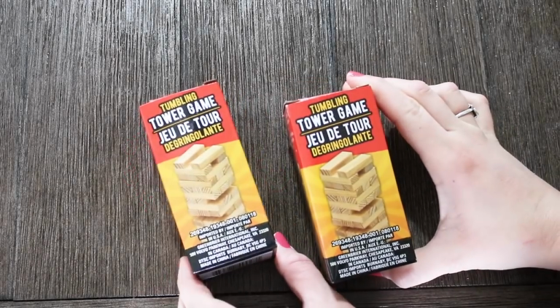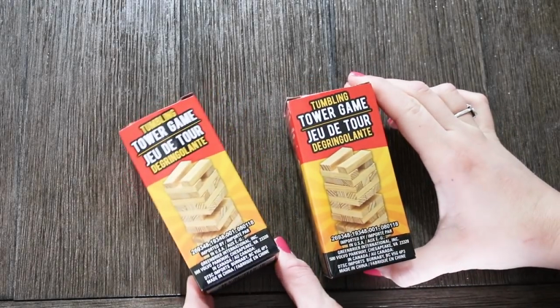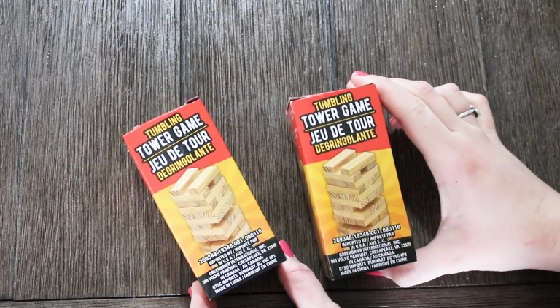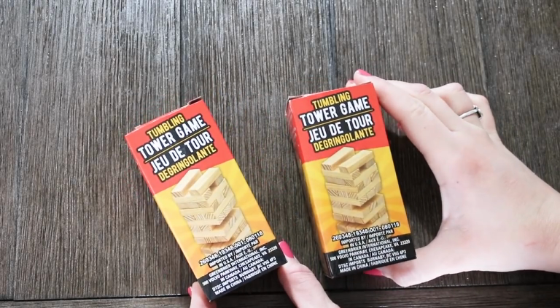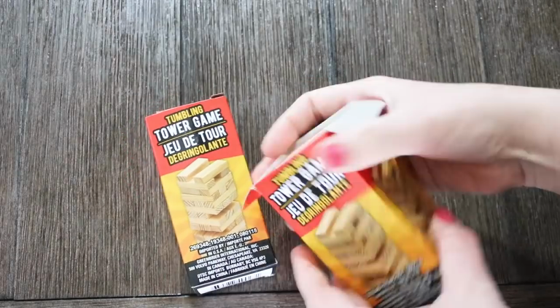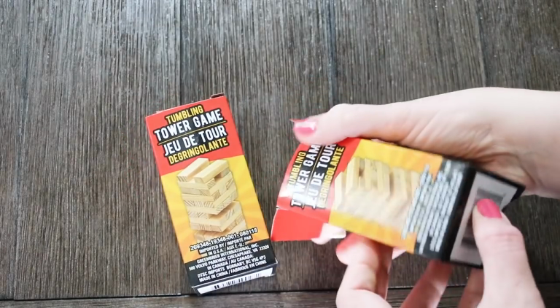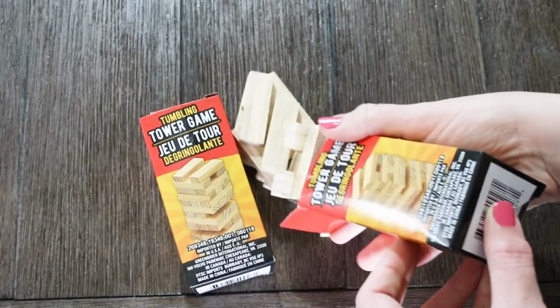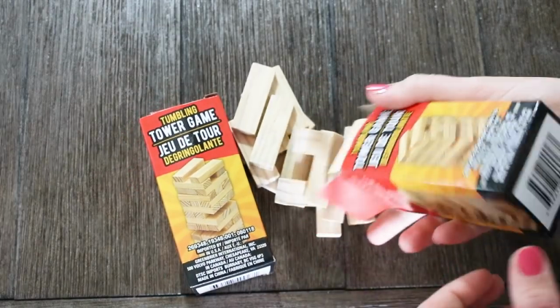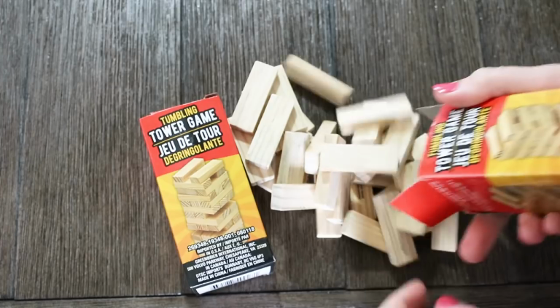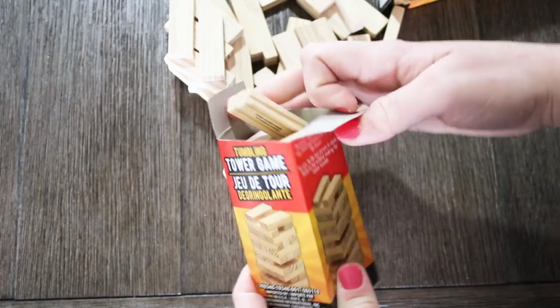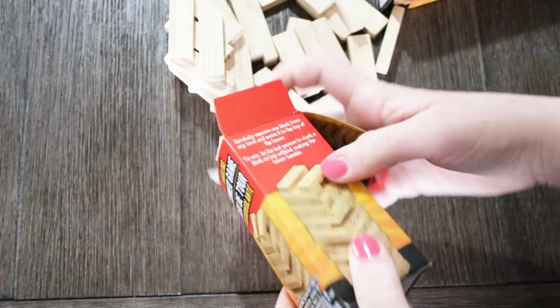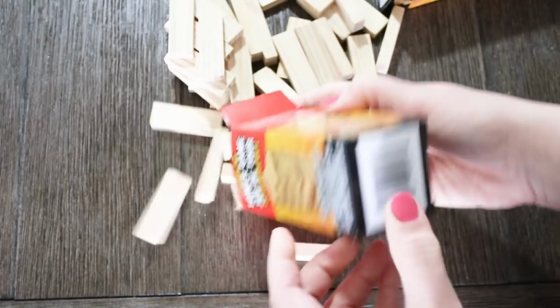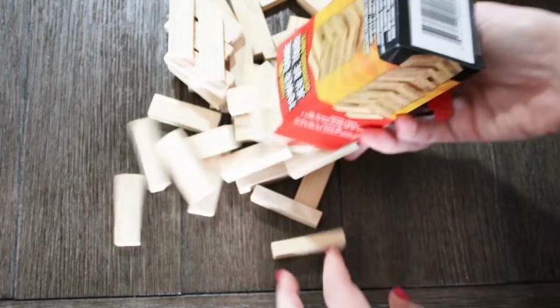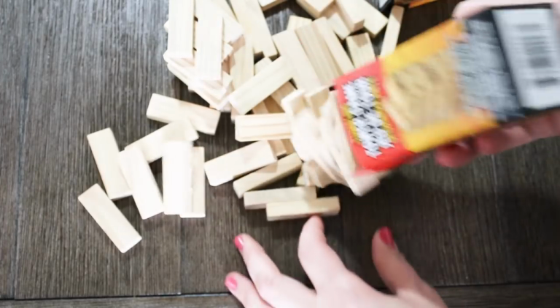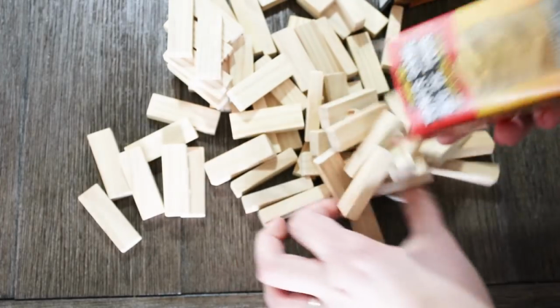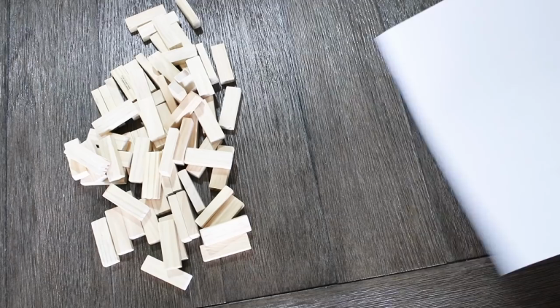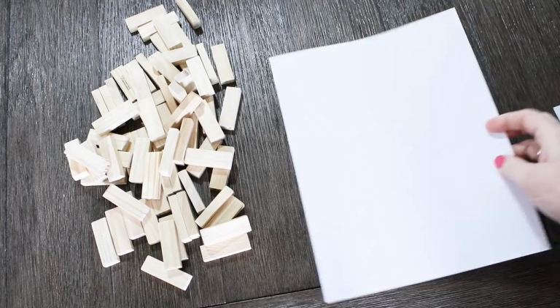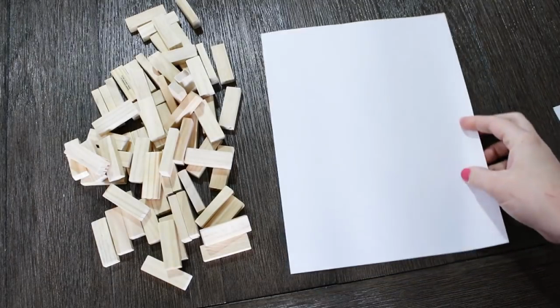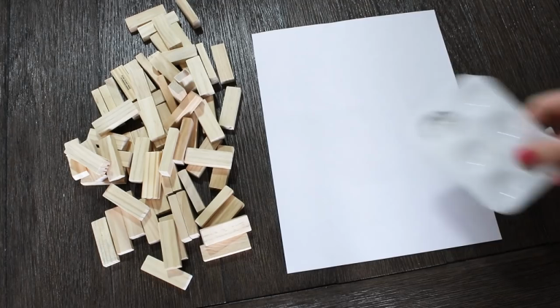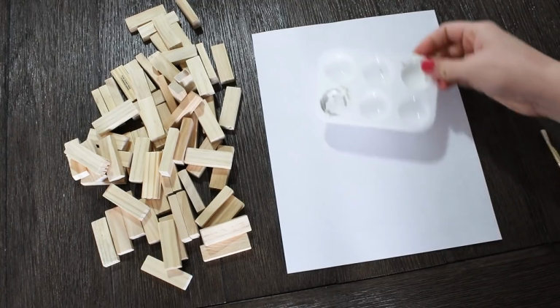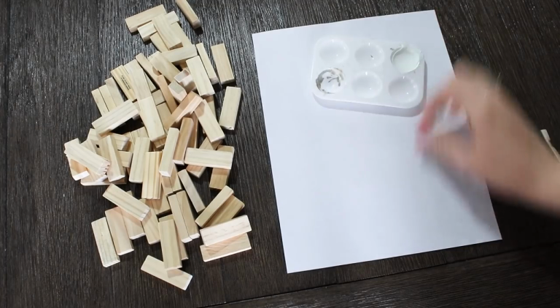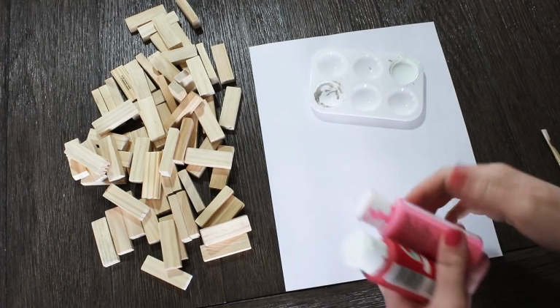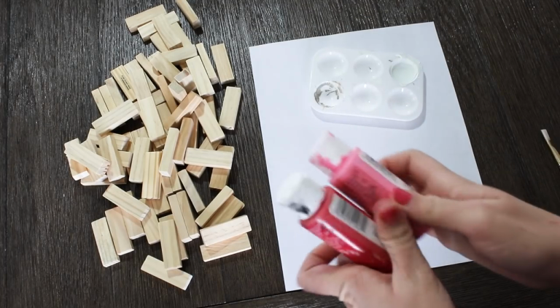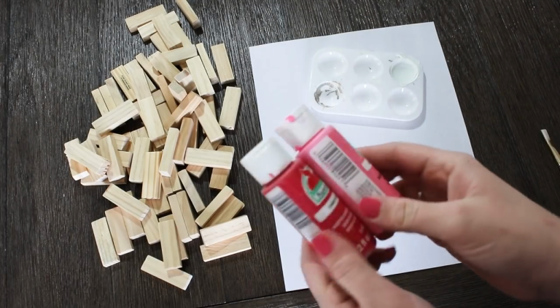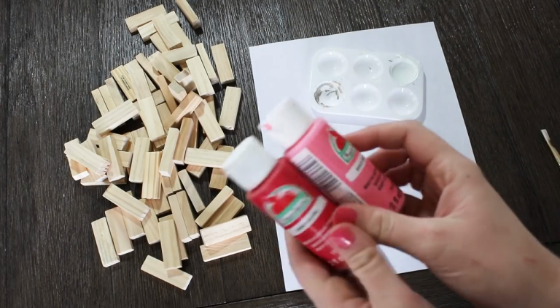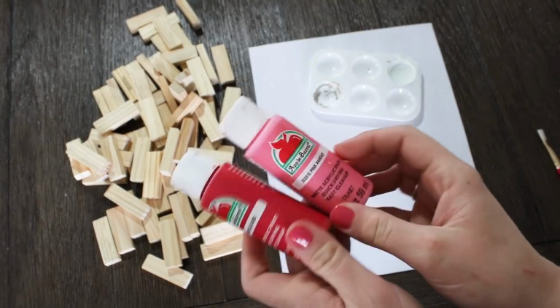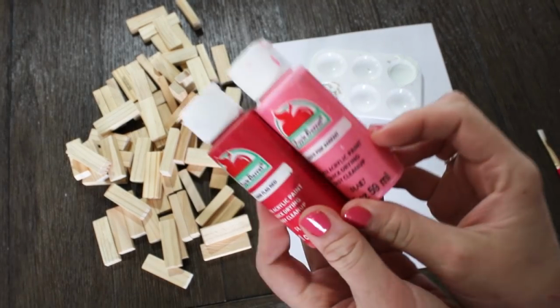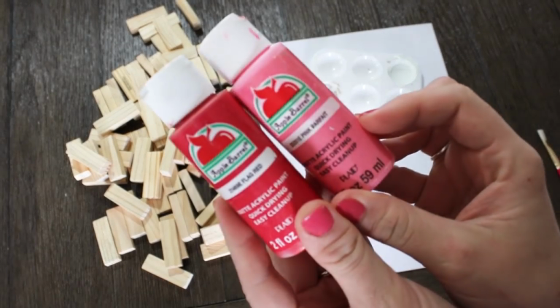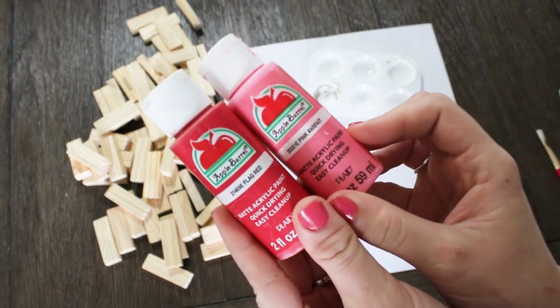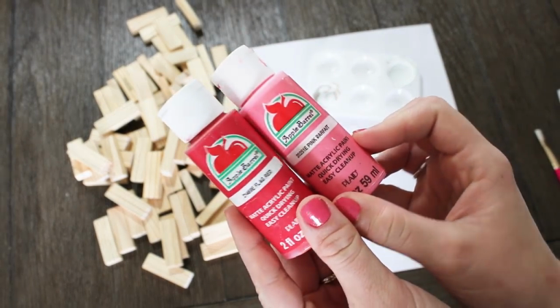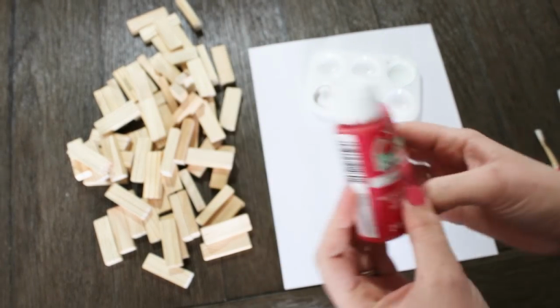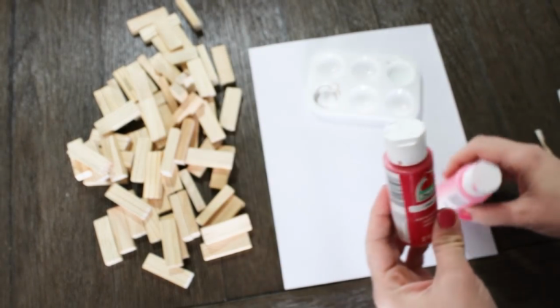So for the first Valentine gift idea, I'm taking two sets of these Dollar Tree Tower game blocks and I'm just going to paint the ends of each of these blocks to make them more festive. I'm going to be using a bright red and hot pink in the Apple Barrel paint.